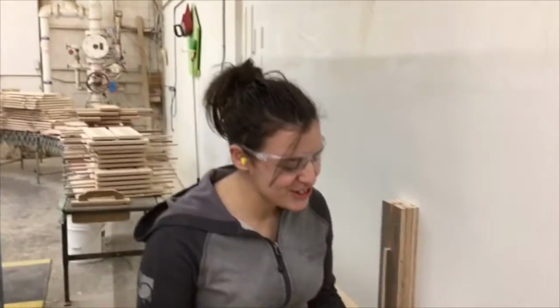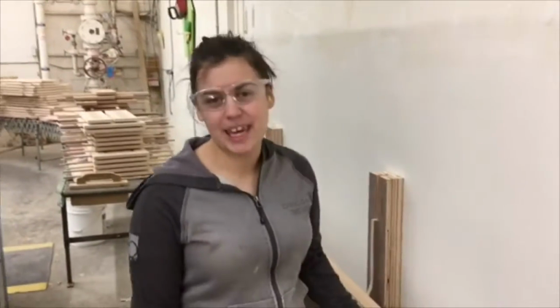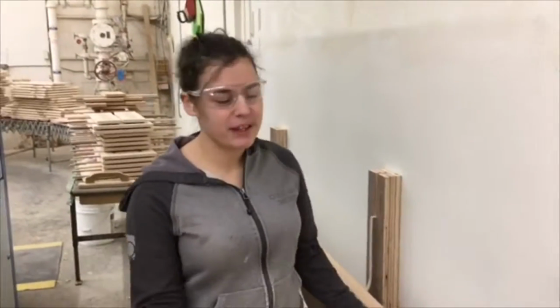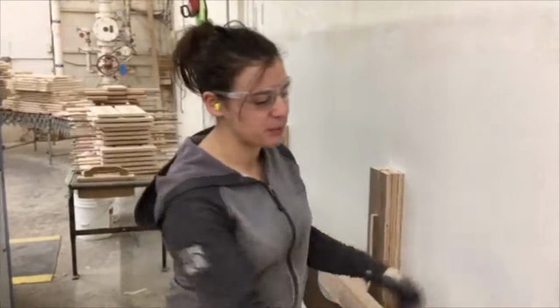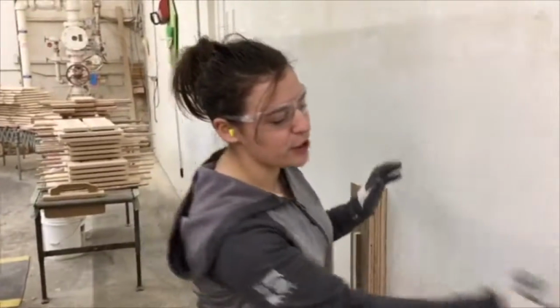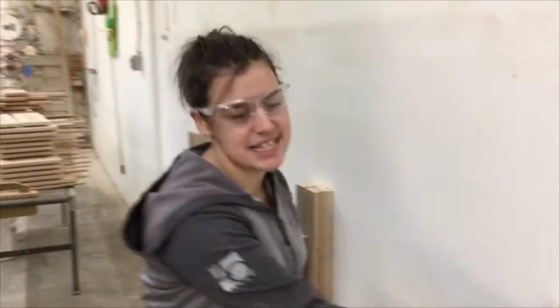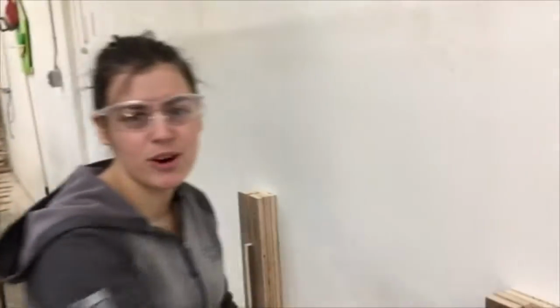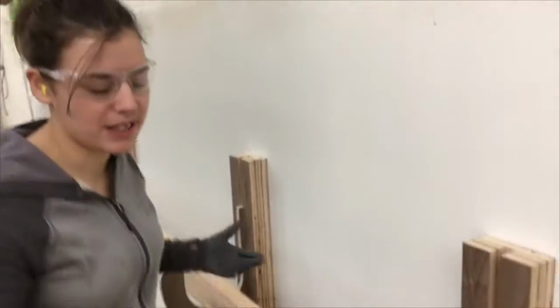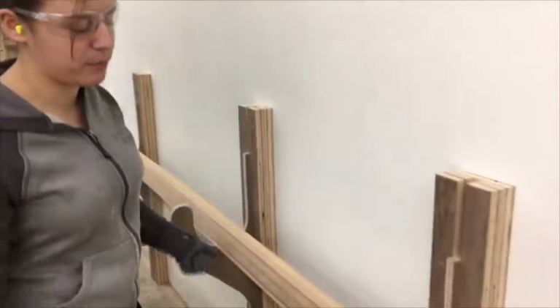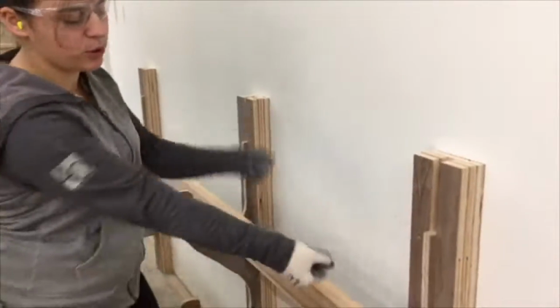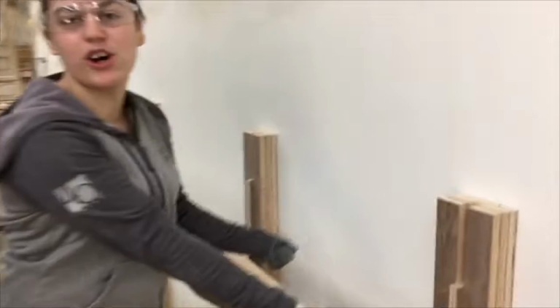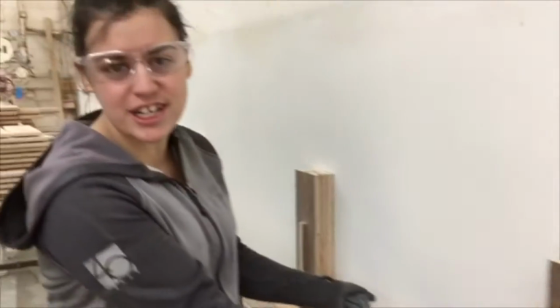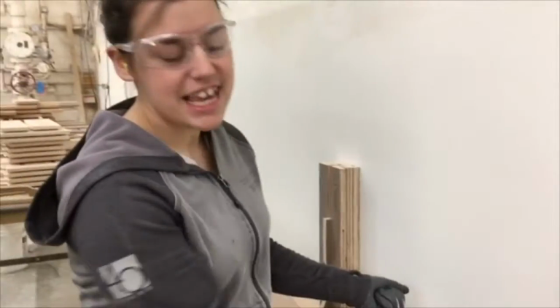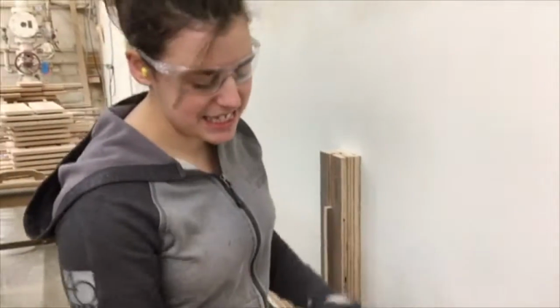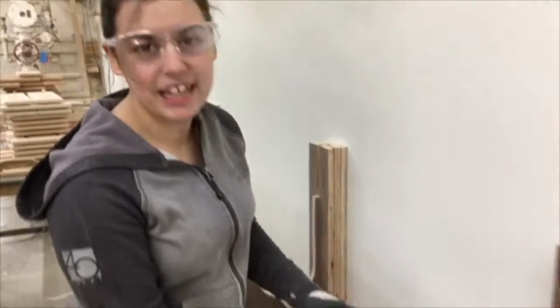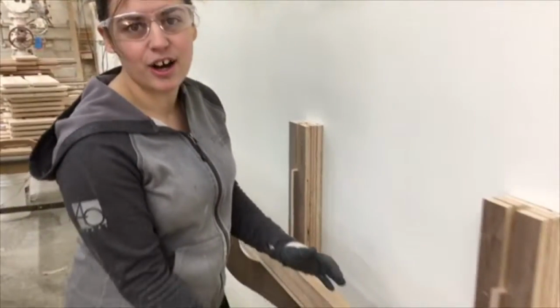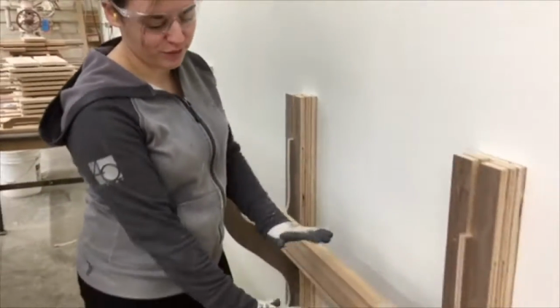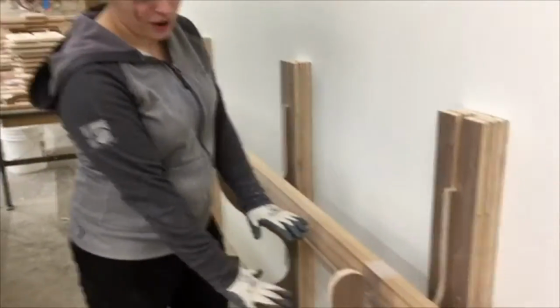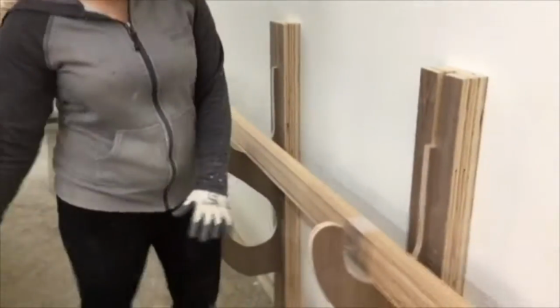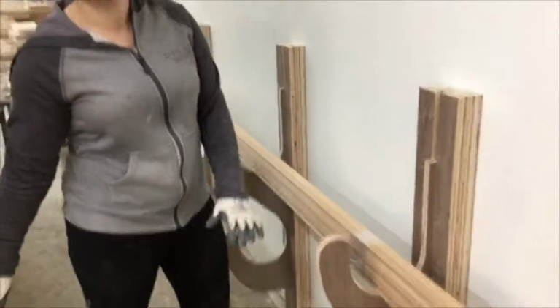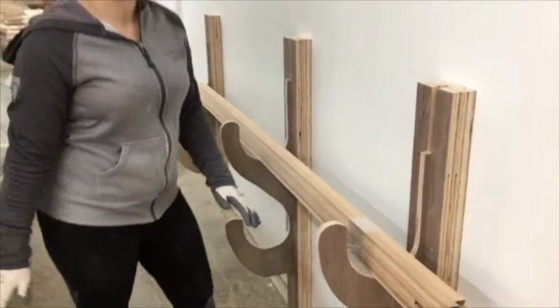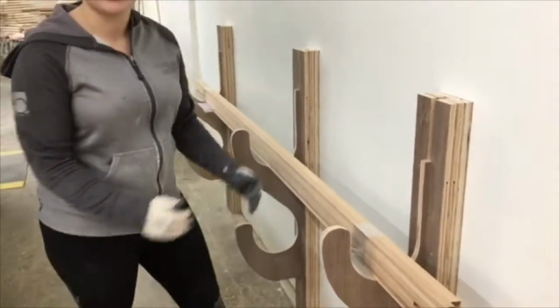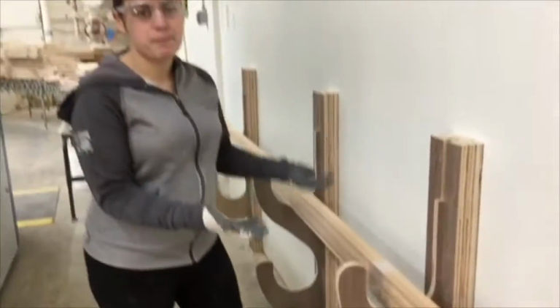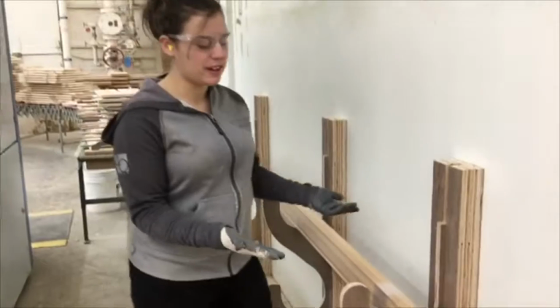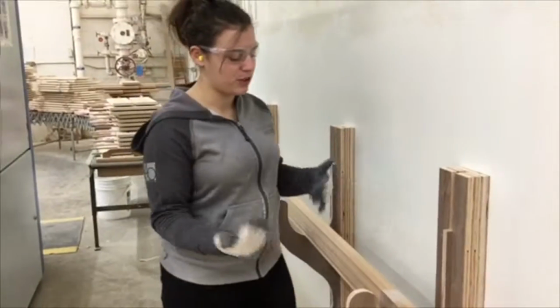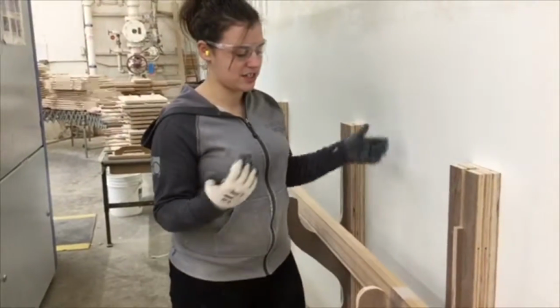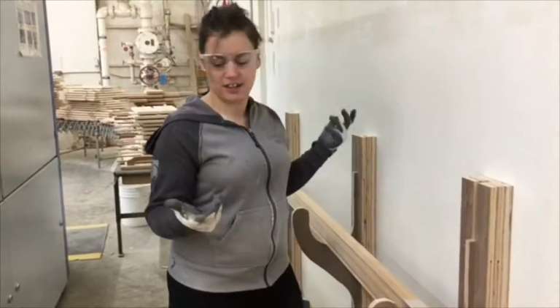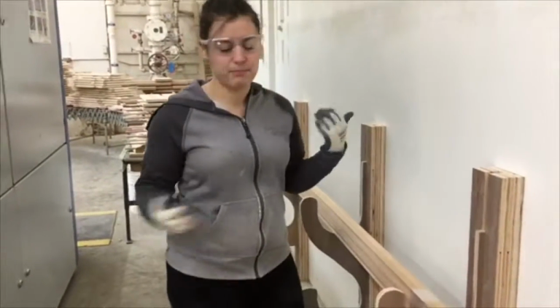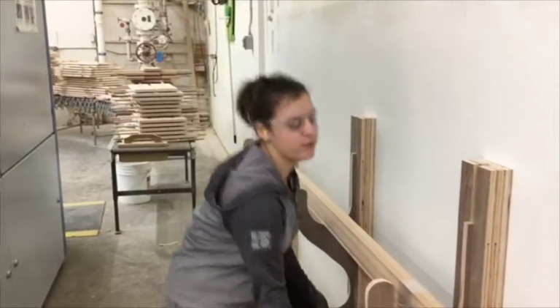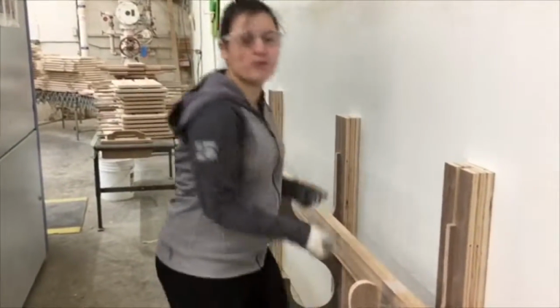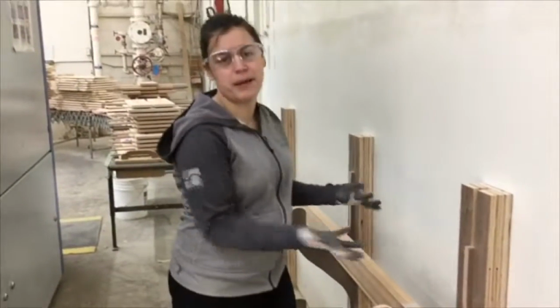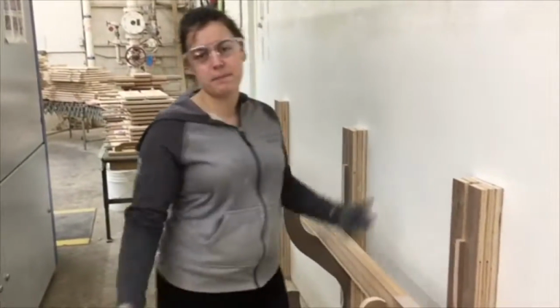The solution we came up with is to put hooks against the walls so that you put the moldings on the hooks instead of on the floor. So we're not stepping on them, we're not bending over to pick them up.